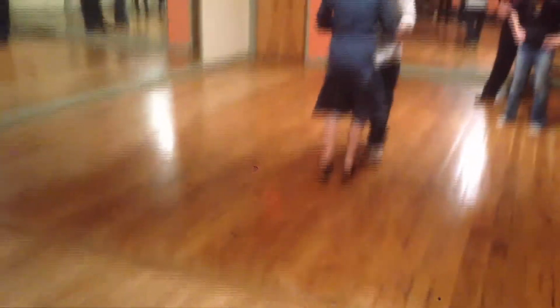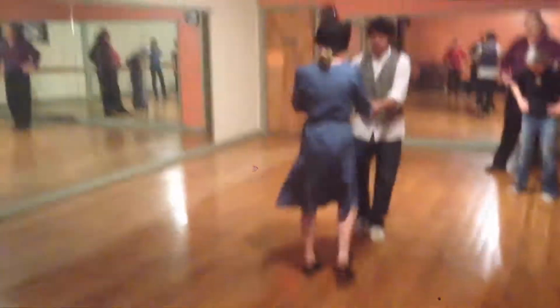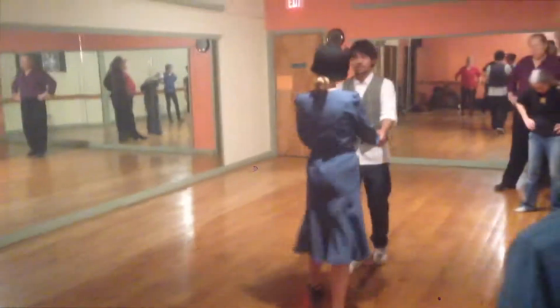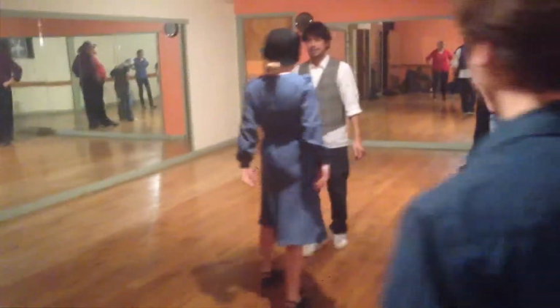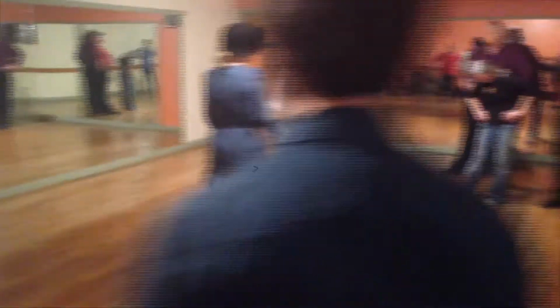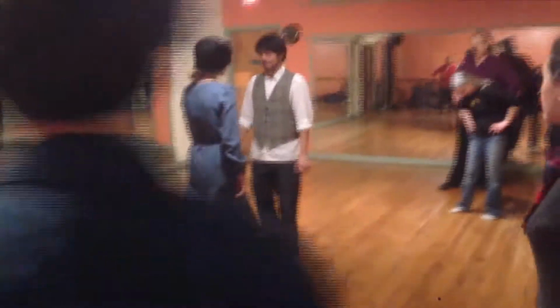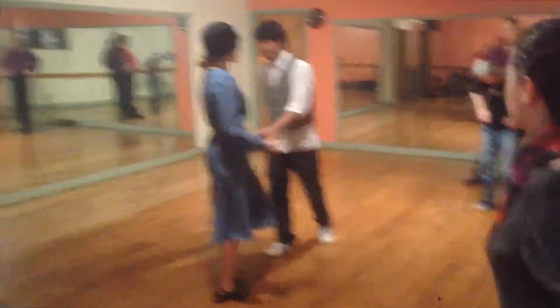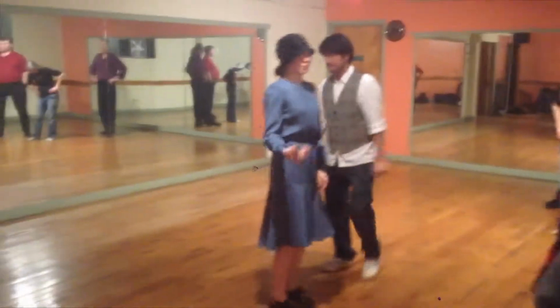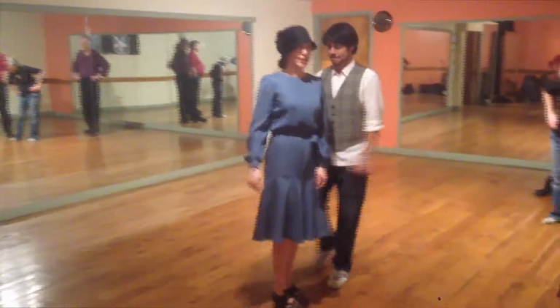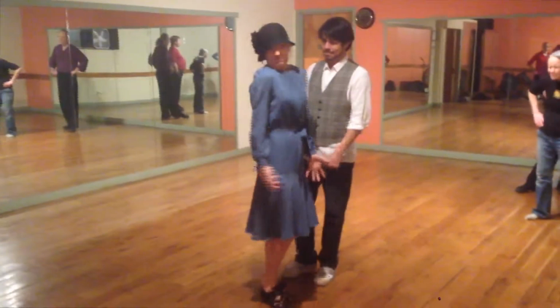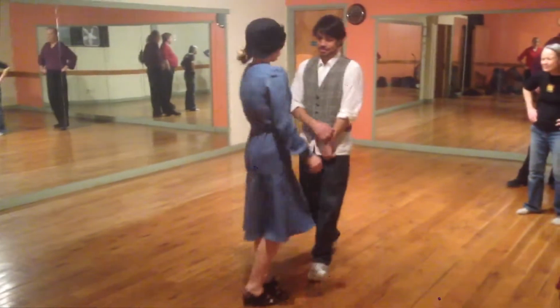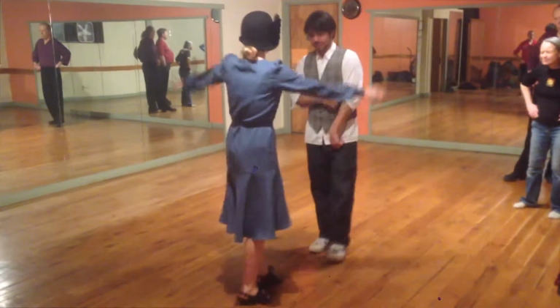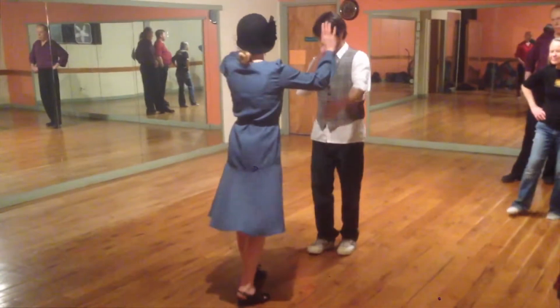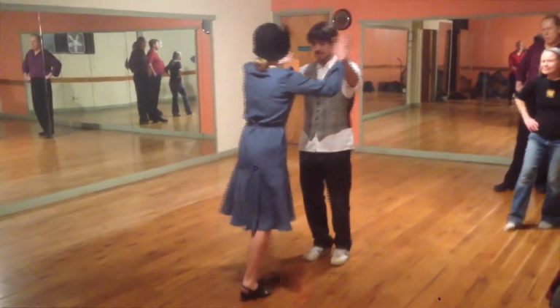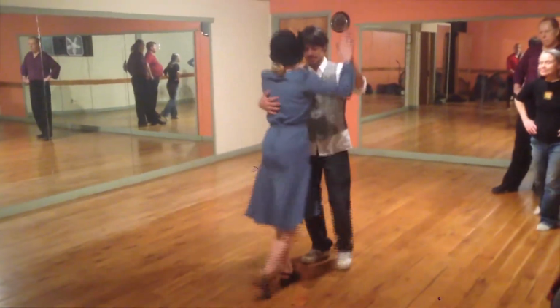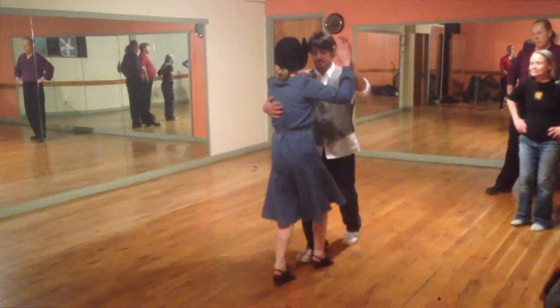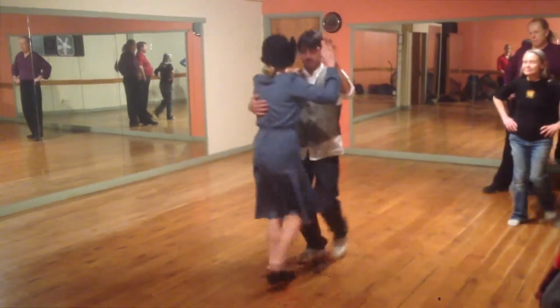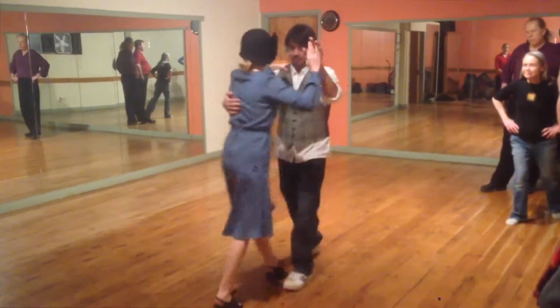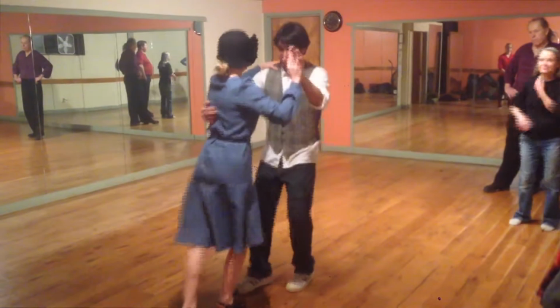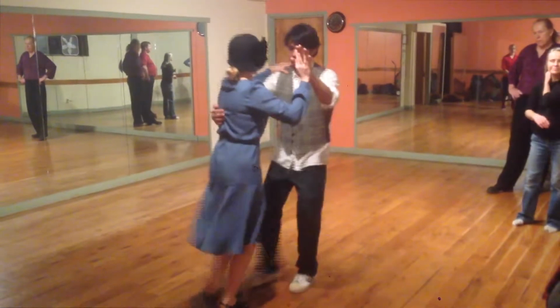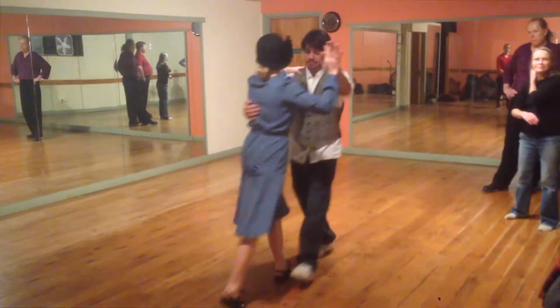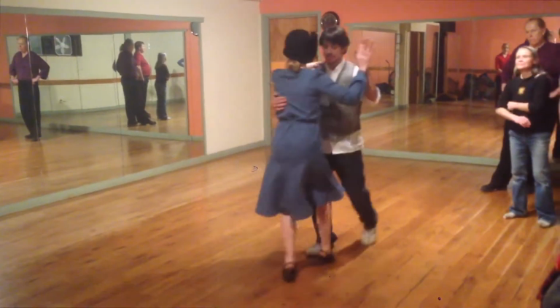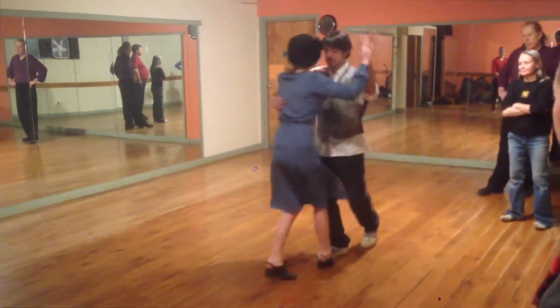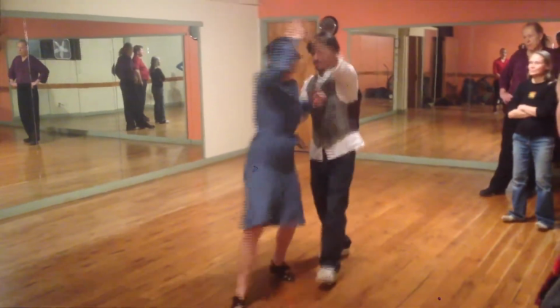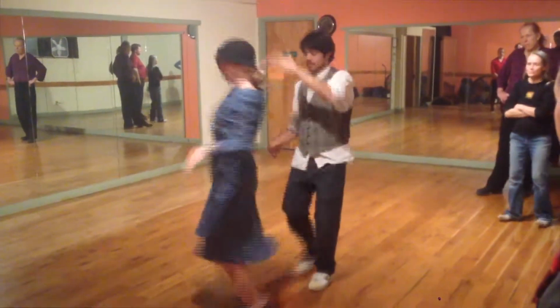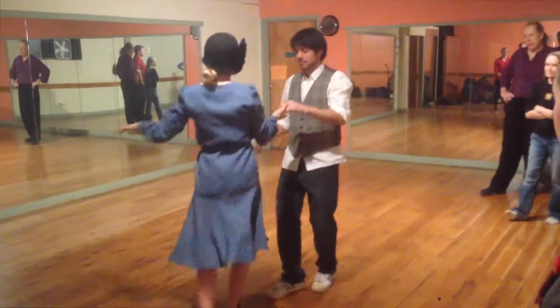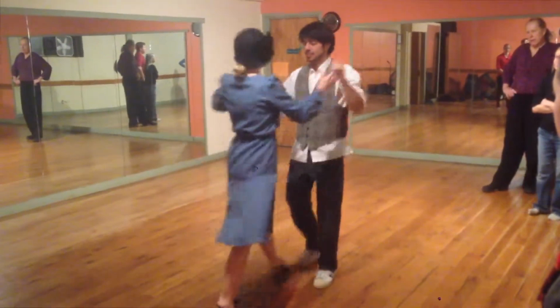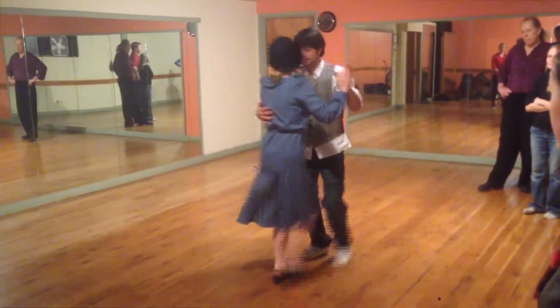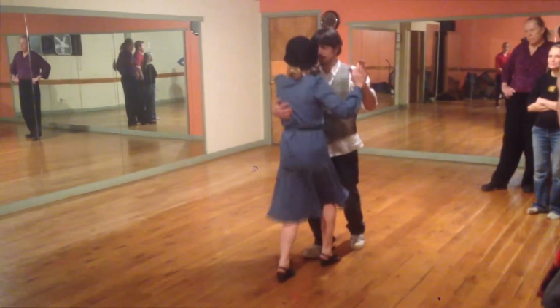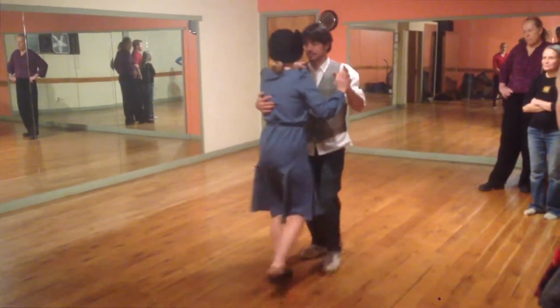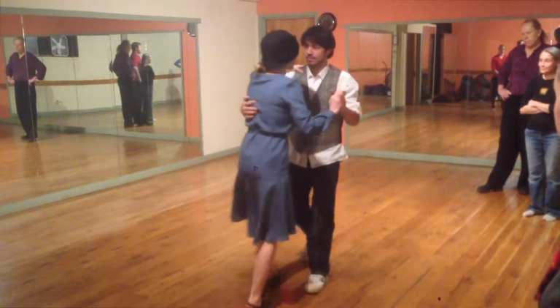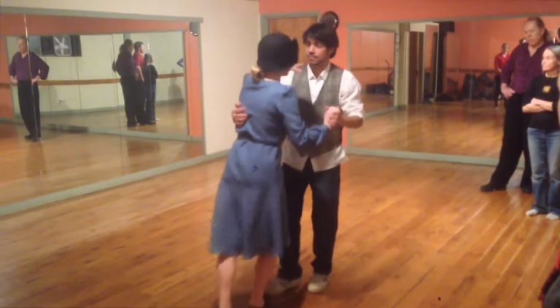We talked about the basics of the Charleston, which is basically left, right, right, over and over. We did the ballas under-arm turn. We did the leaders under-arm turn.